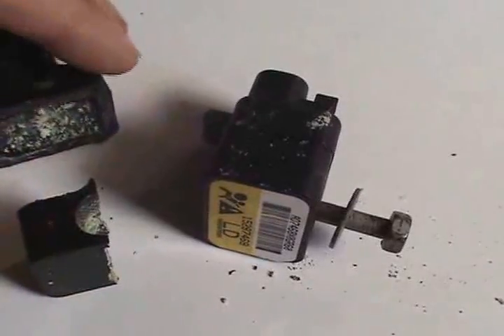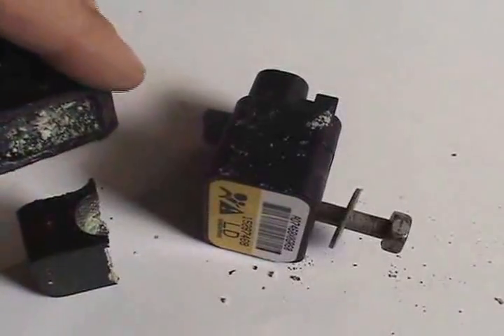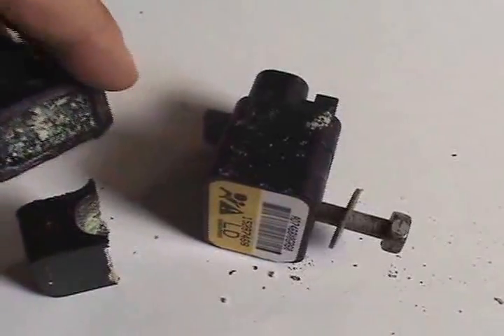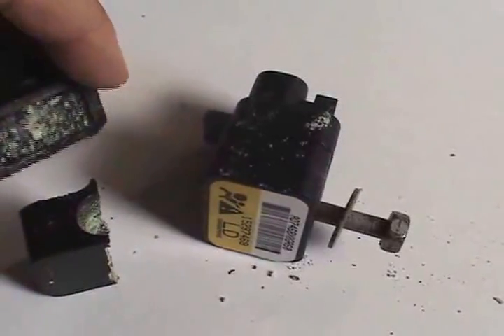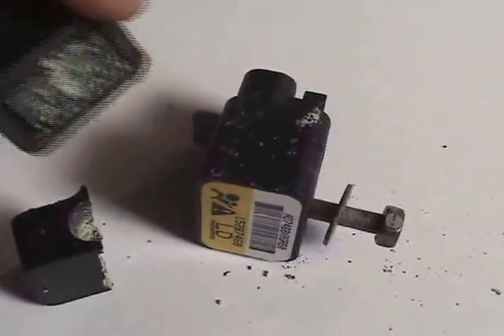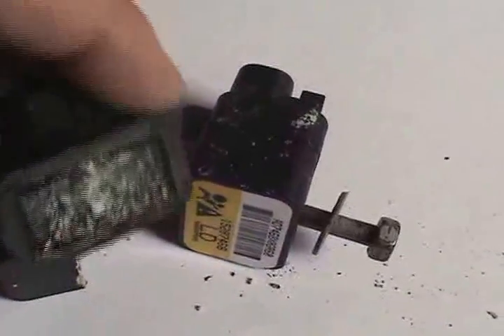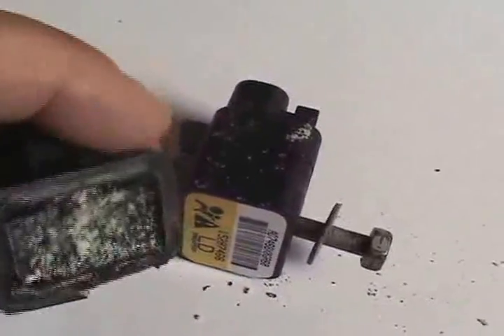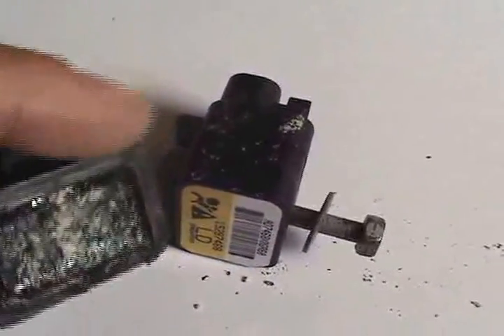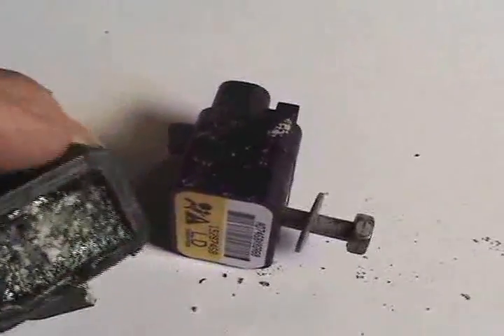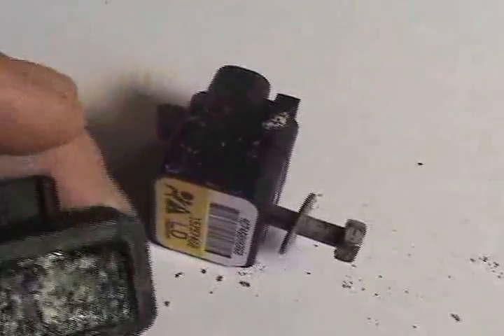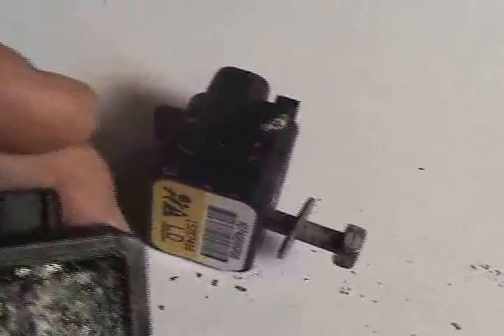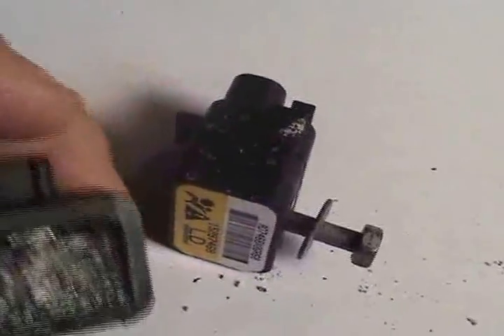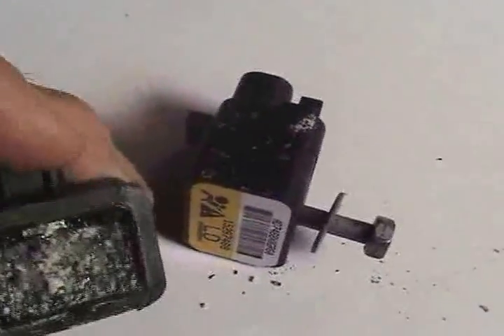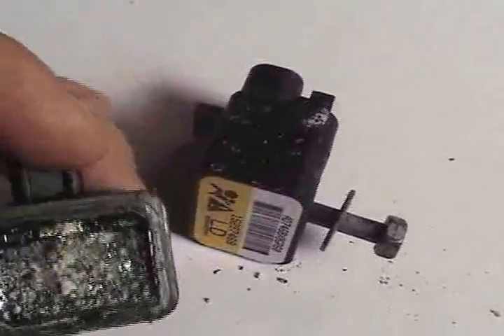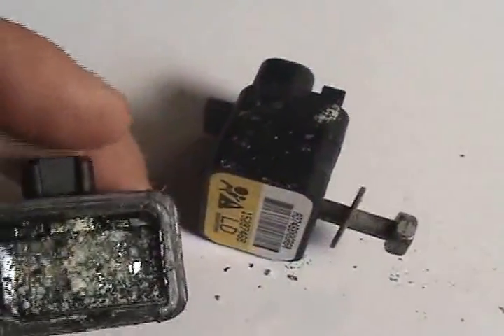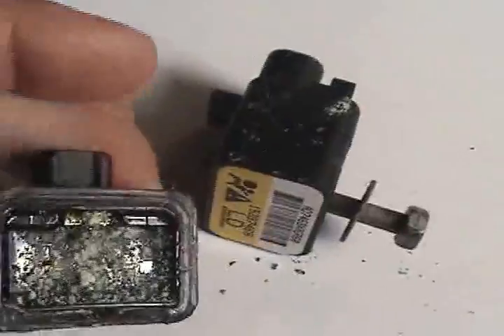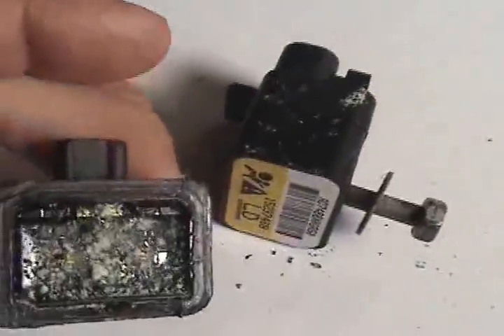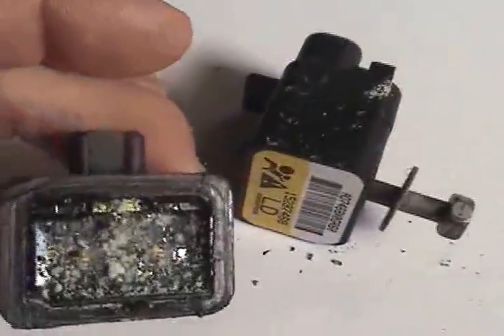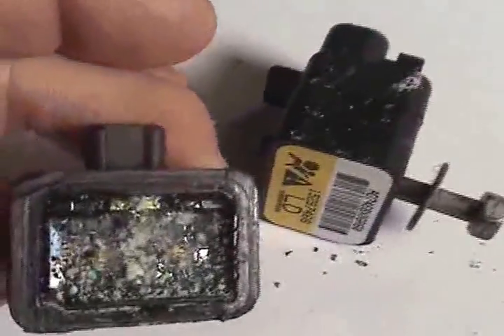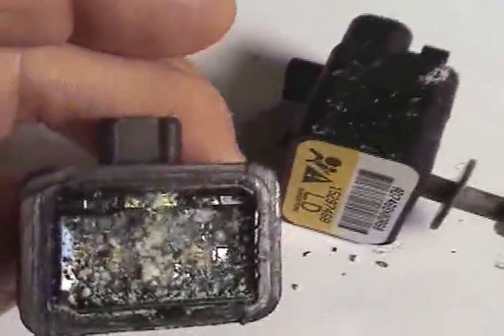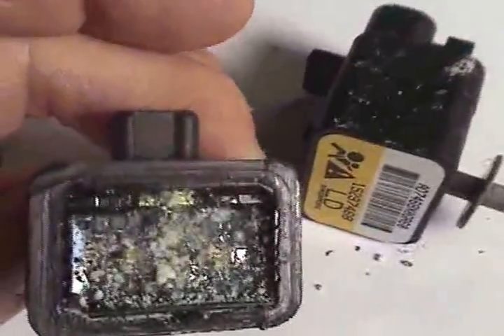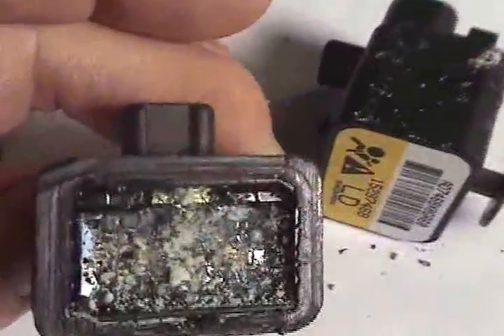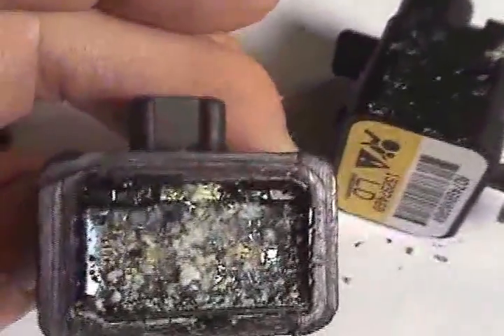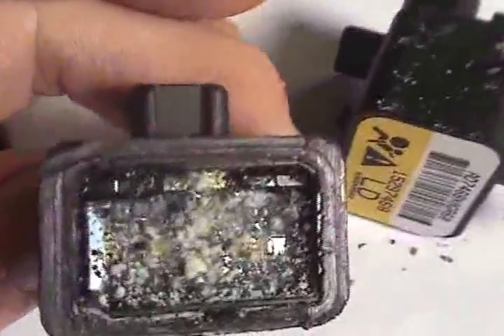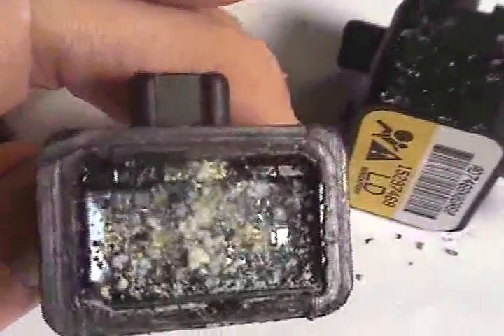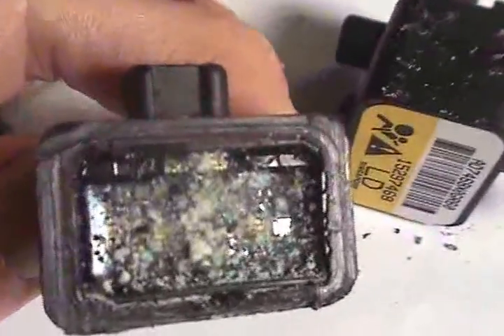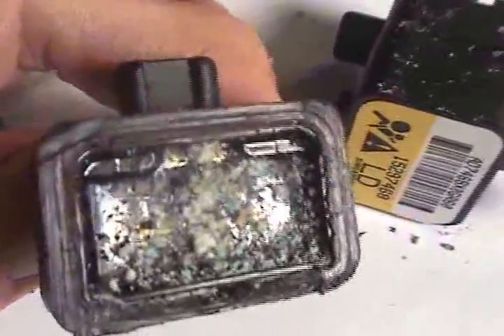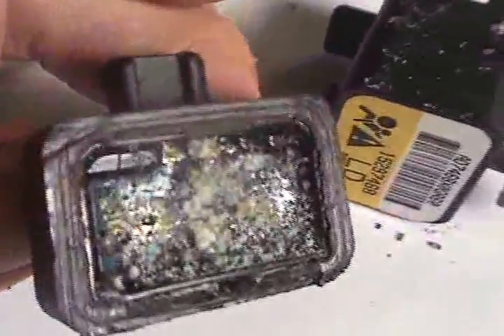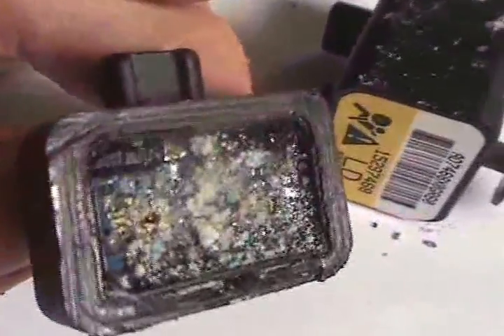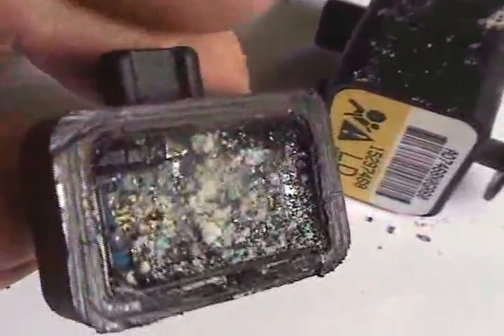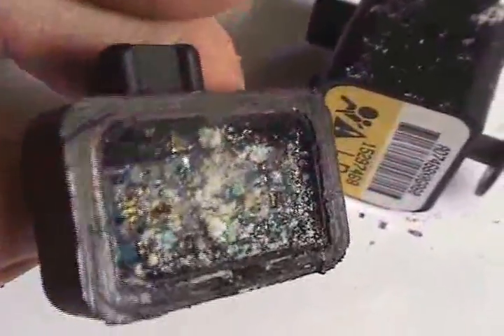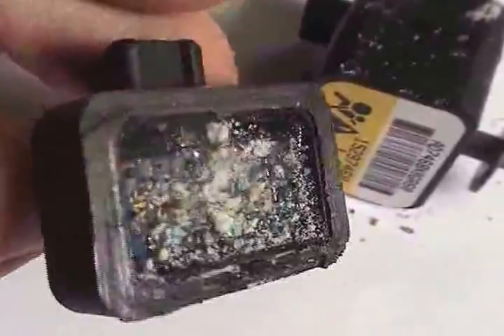I further cut away the back of the sensor, and when I opened it, sure enough, the sensor was corroded right through.